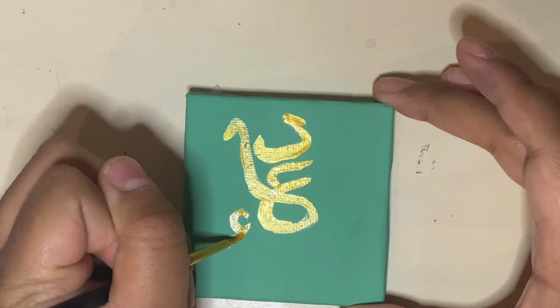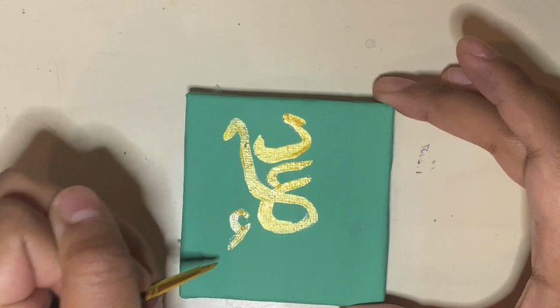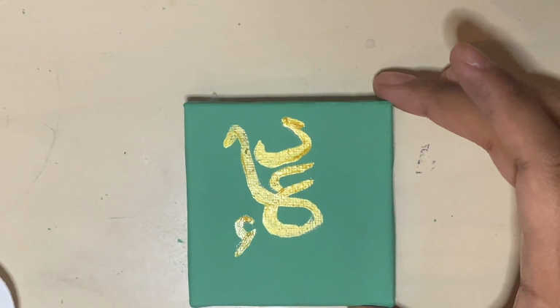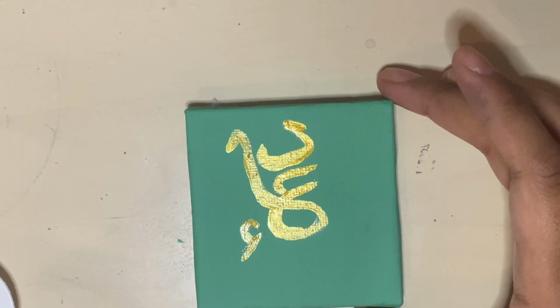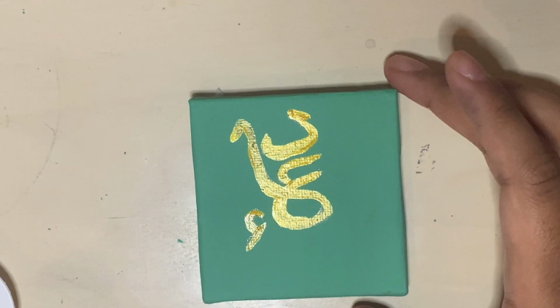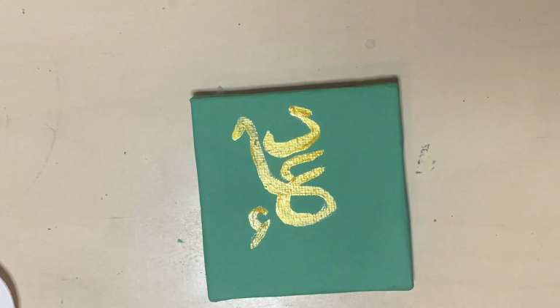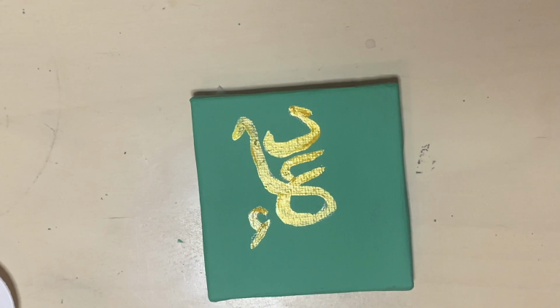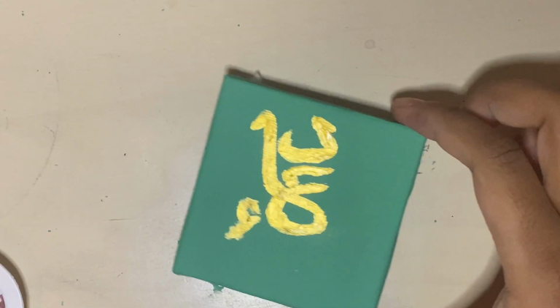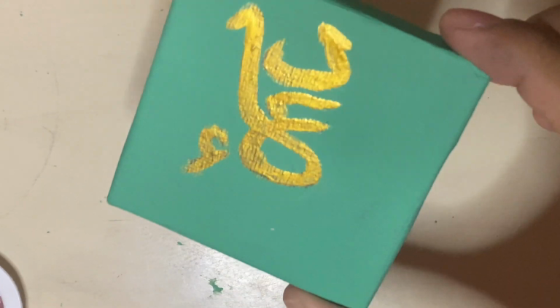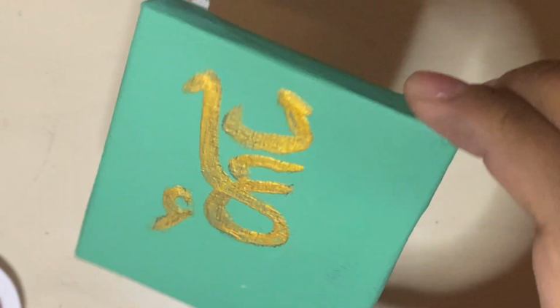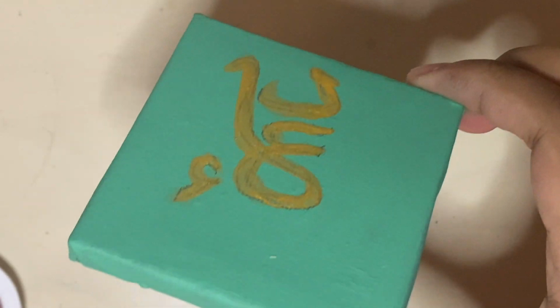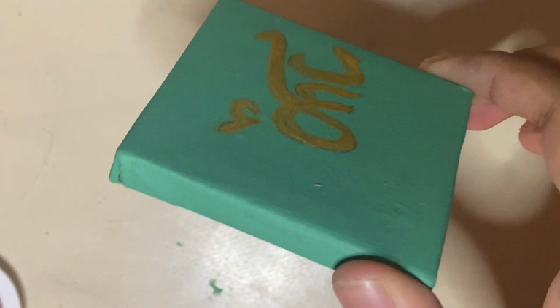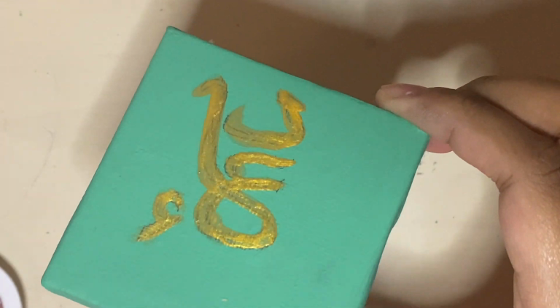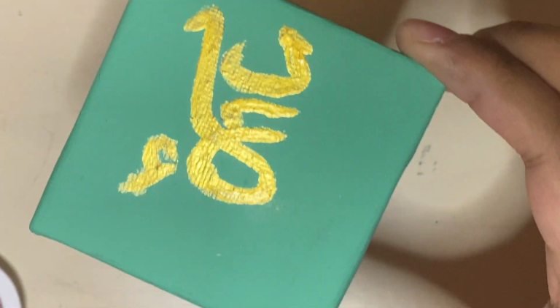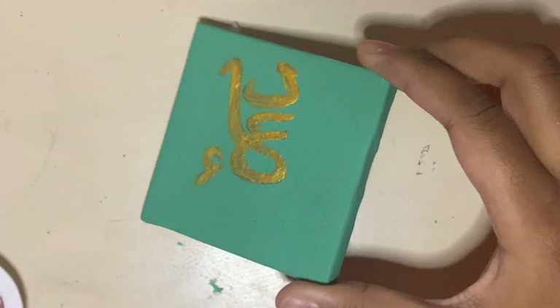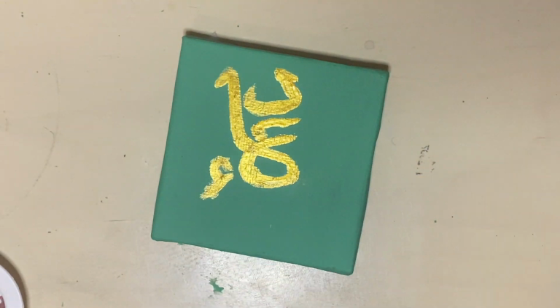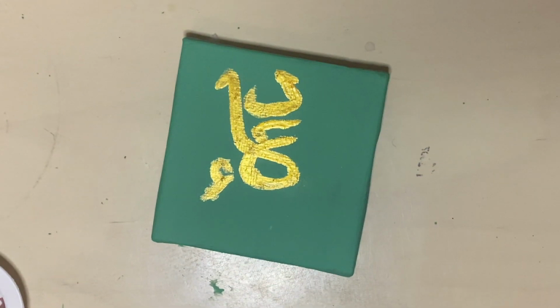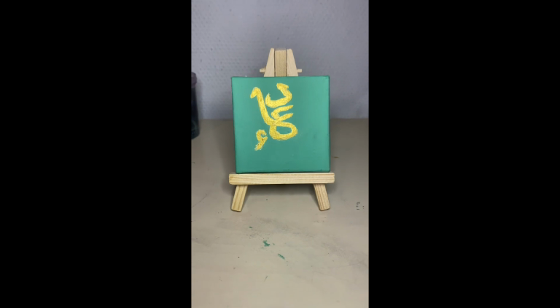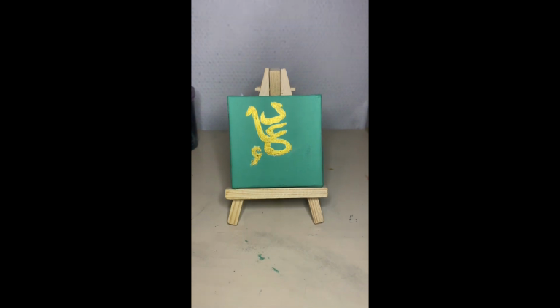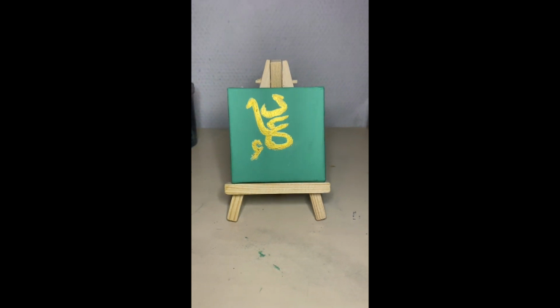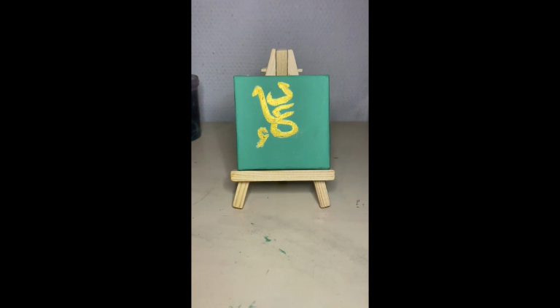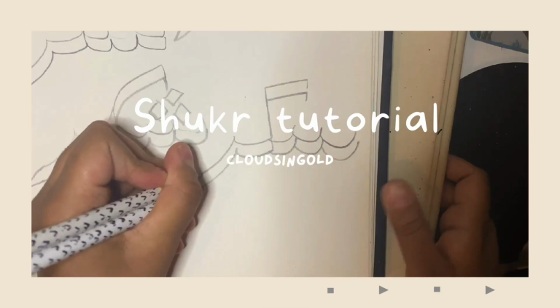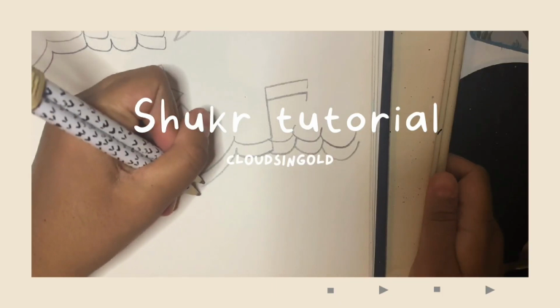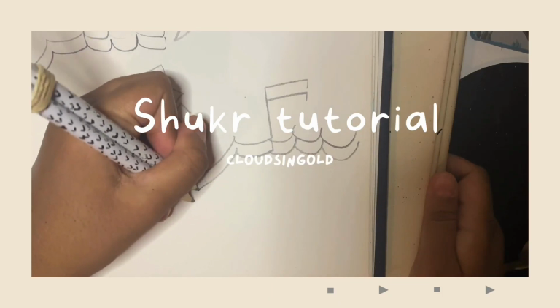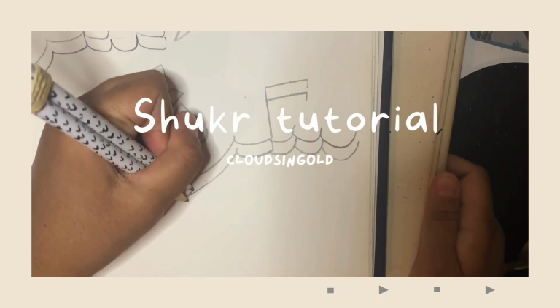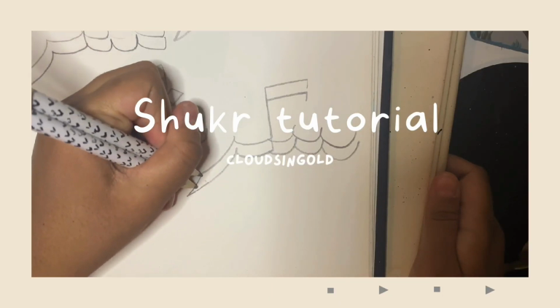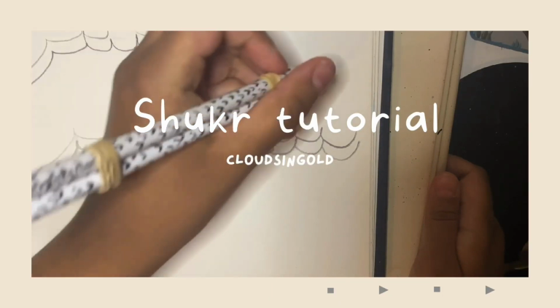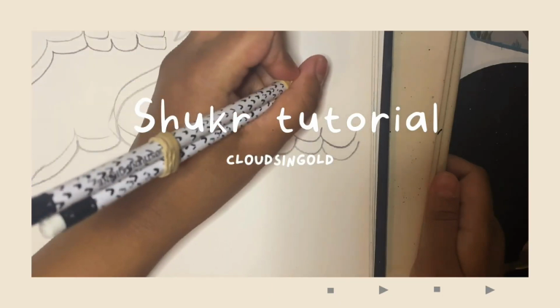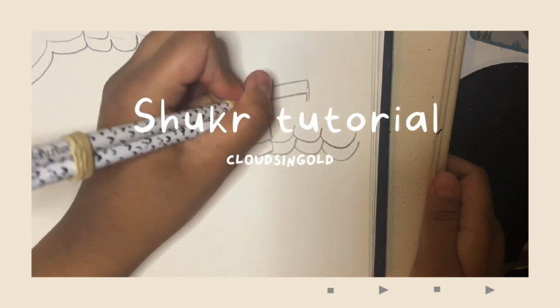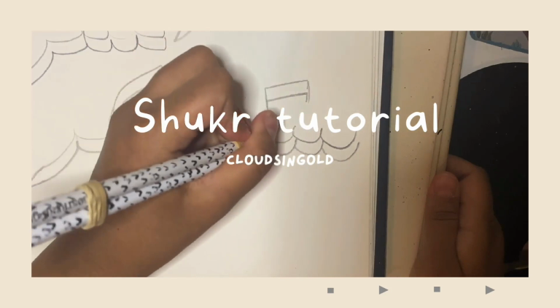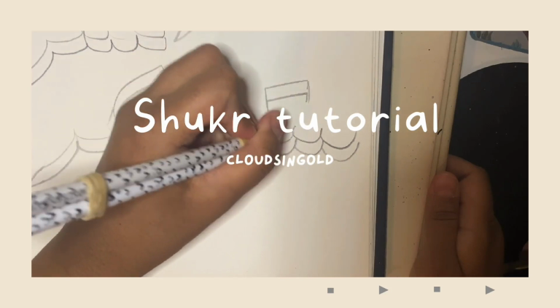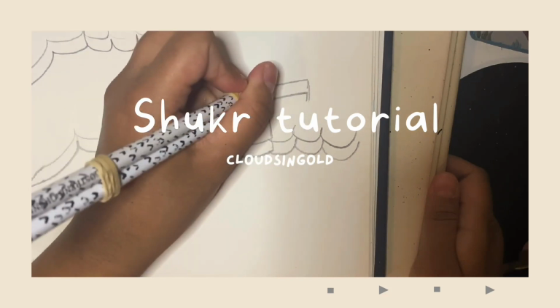And it's all done! Thank you for watching this video. Be sure to like and subscribe, and while you're at it check out my last video which is a step-by-step sugar tutorial that I made last week. I'll see you there inshallah.